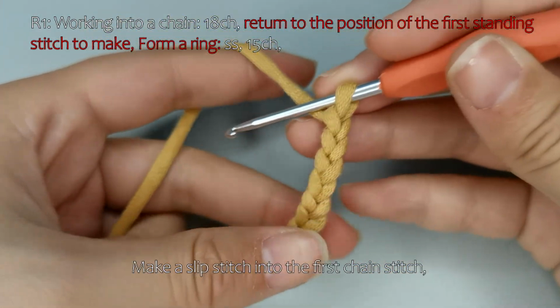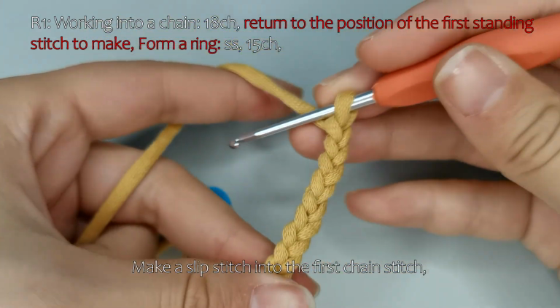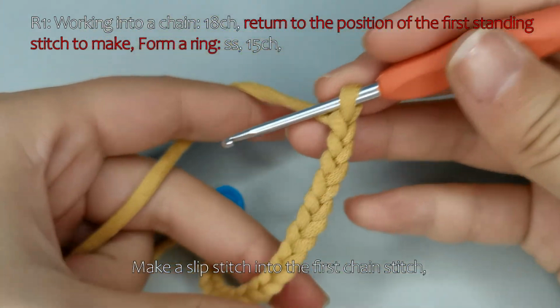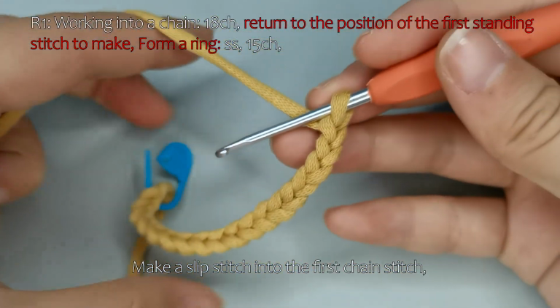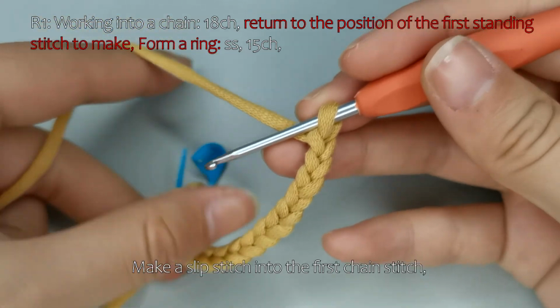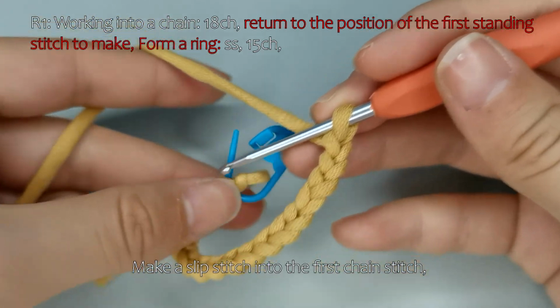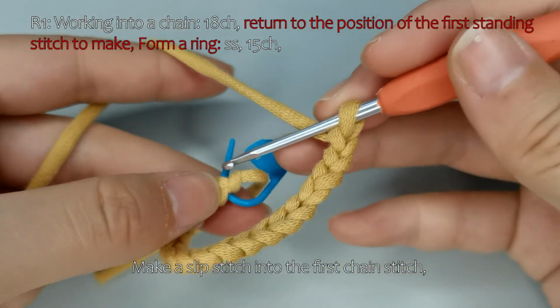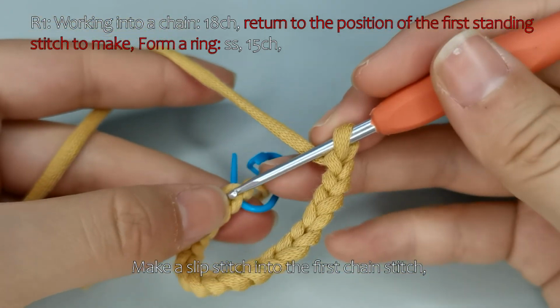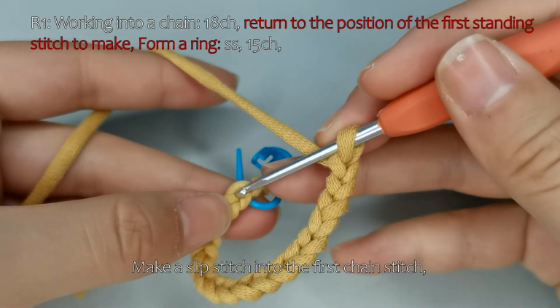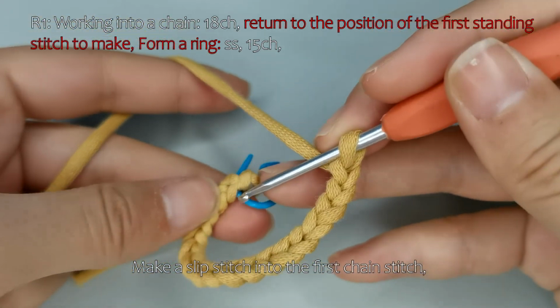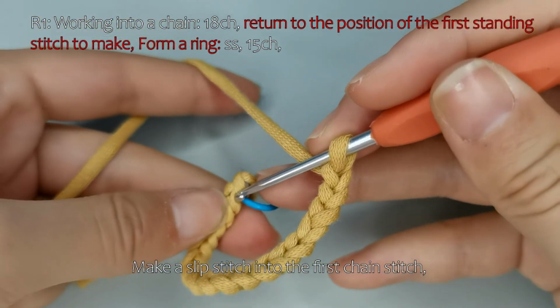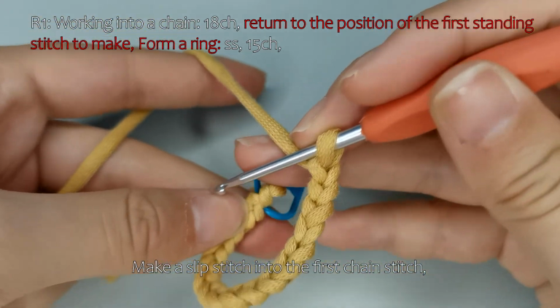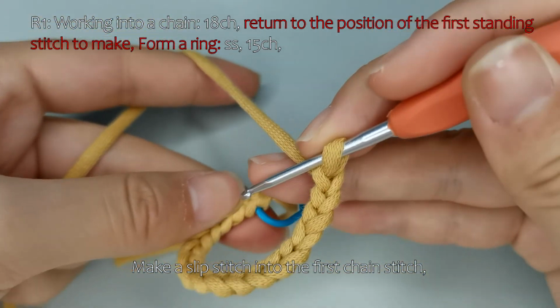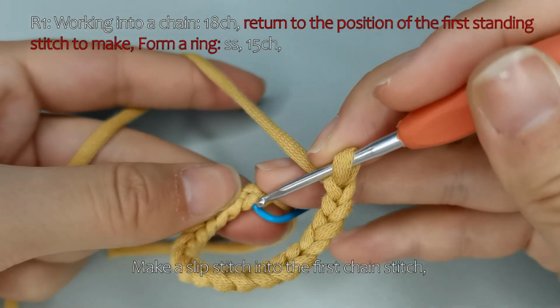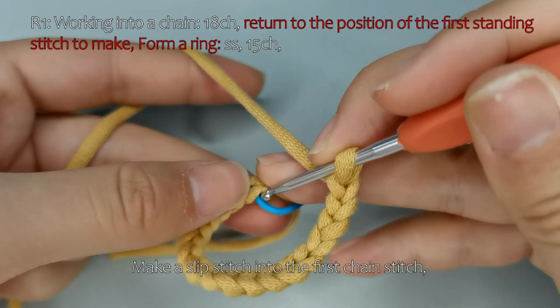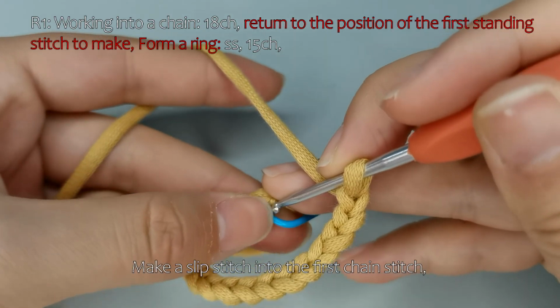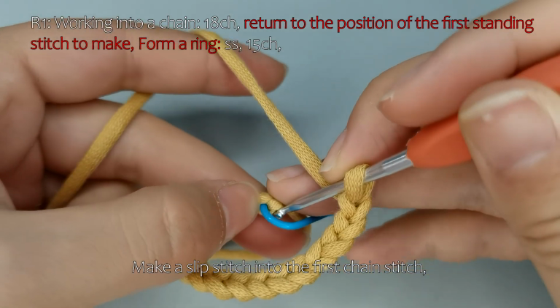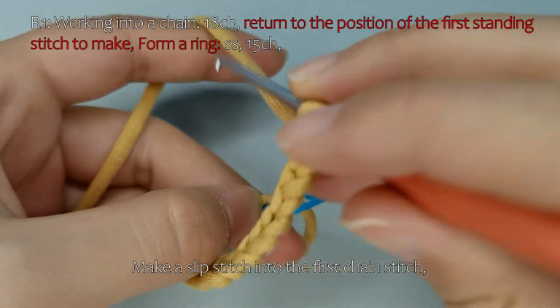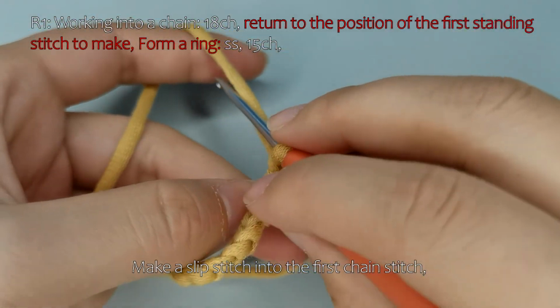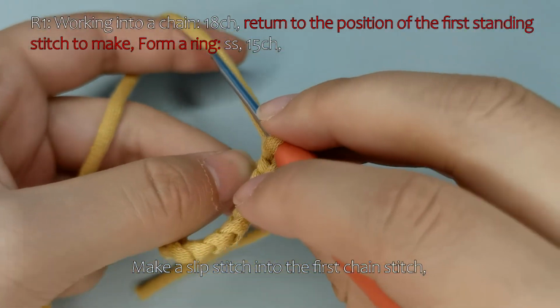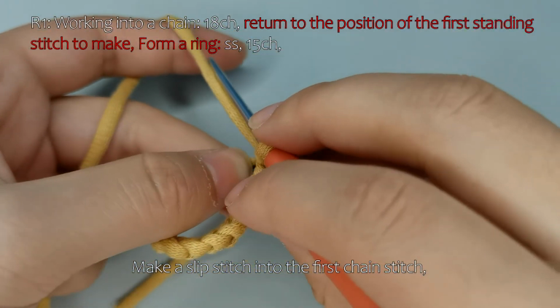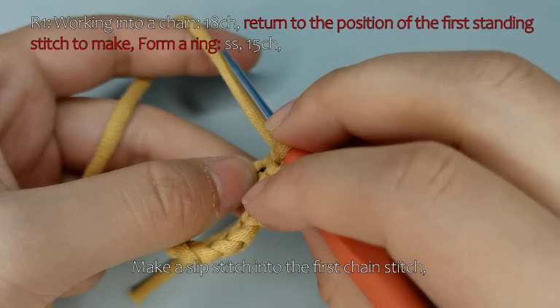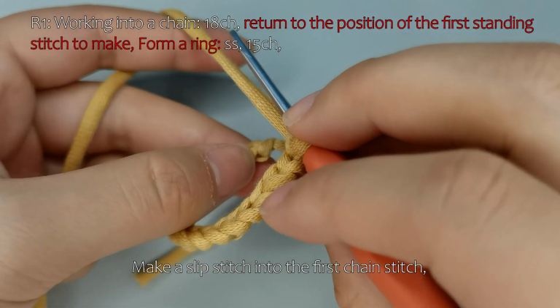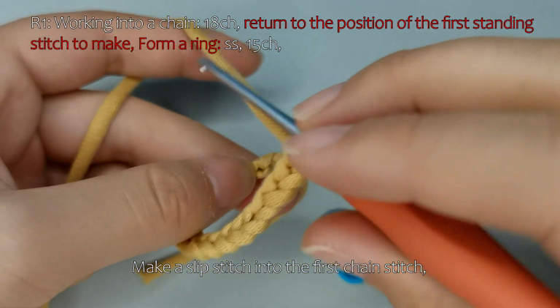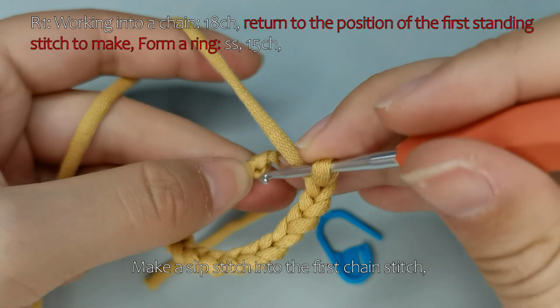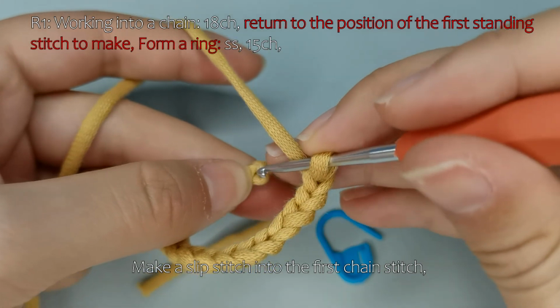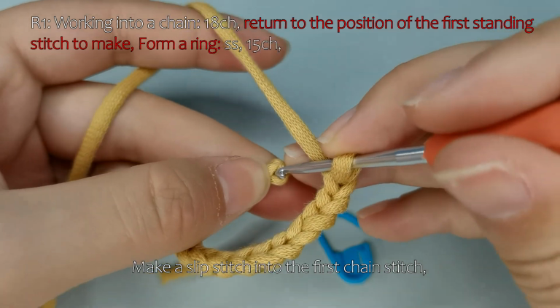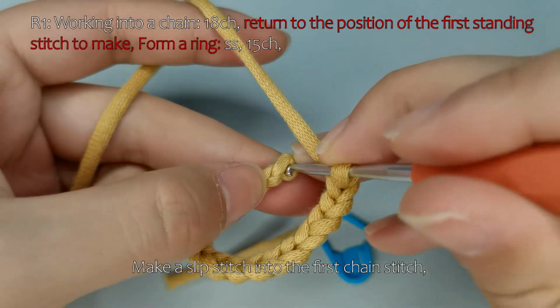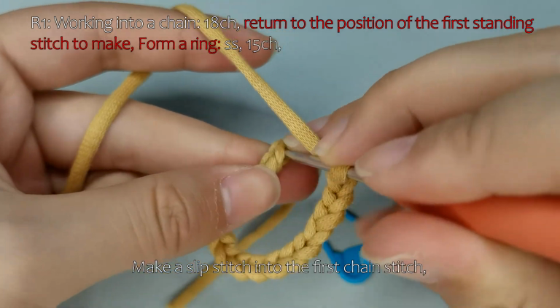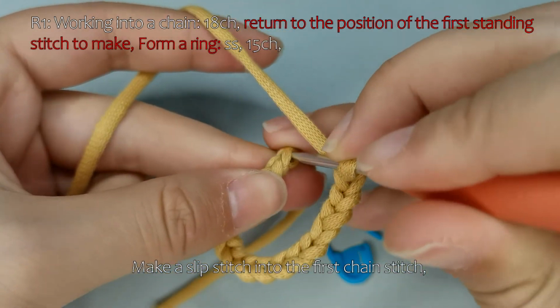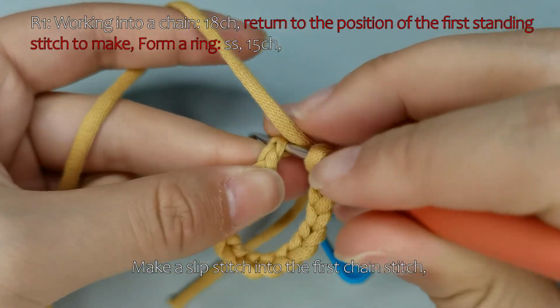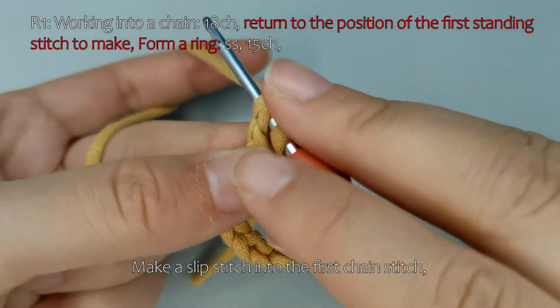Make a slip stitch into the first chain stitch. Make a slip stitch.